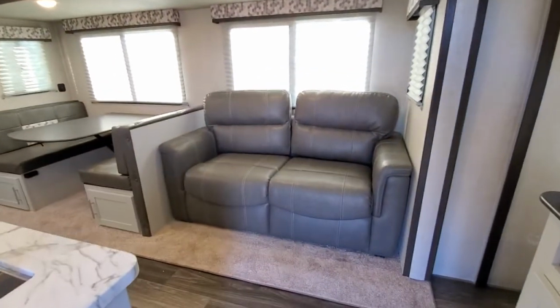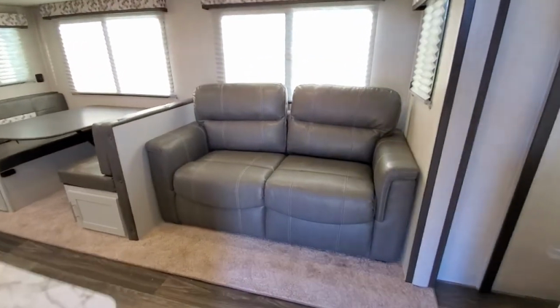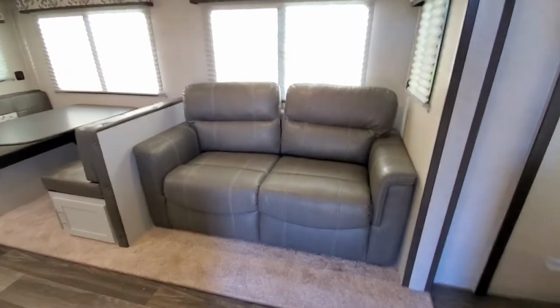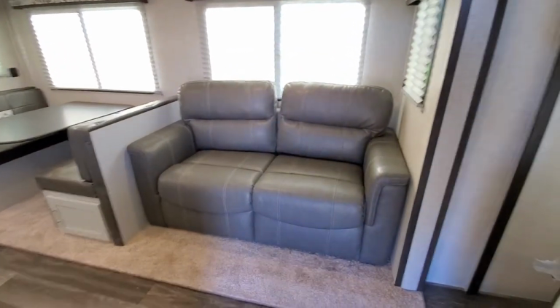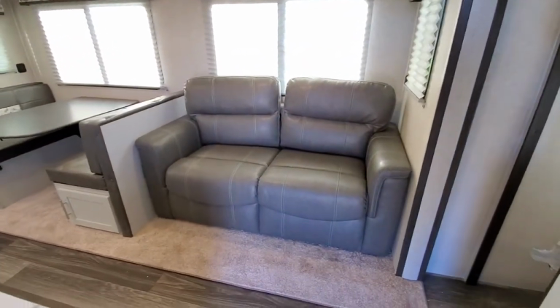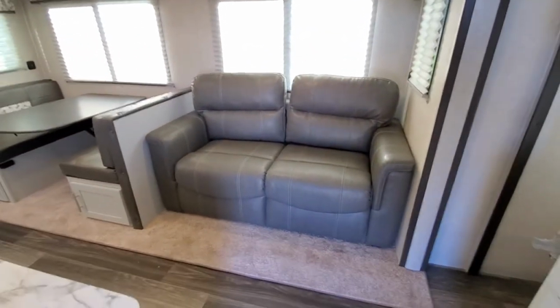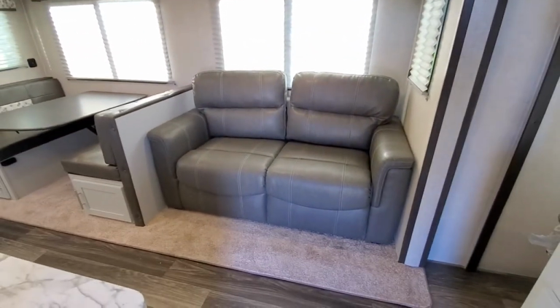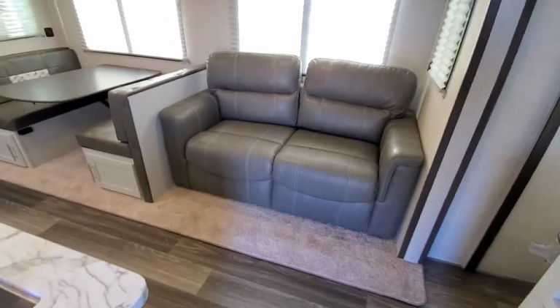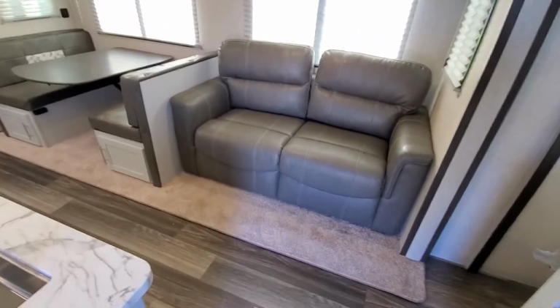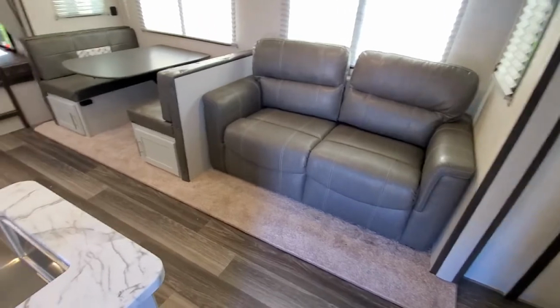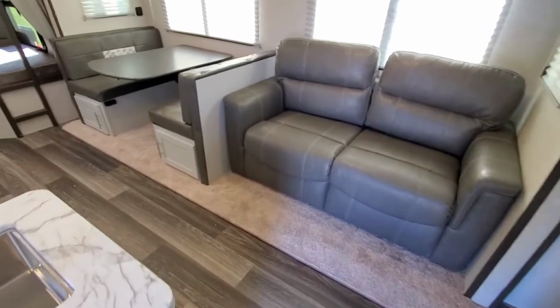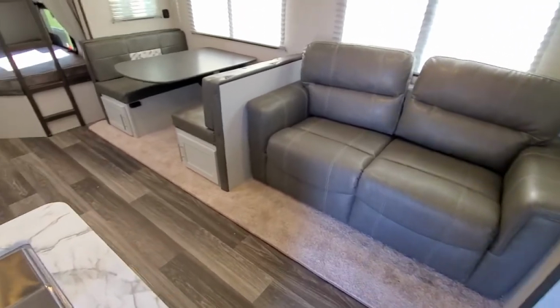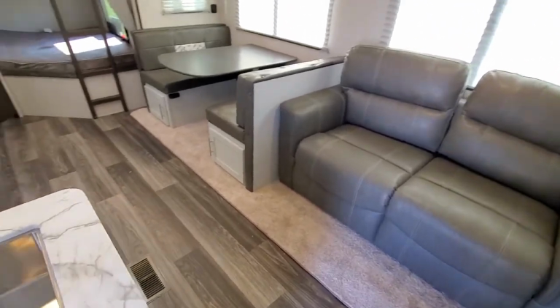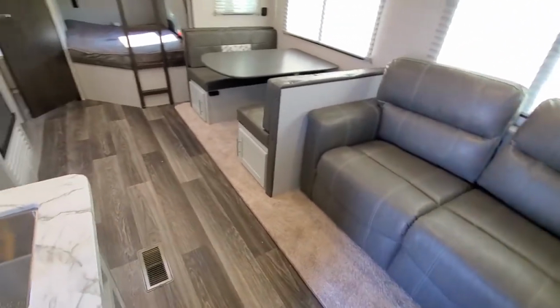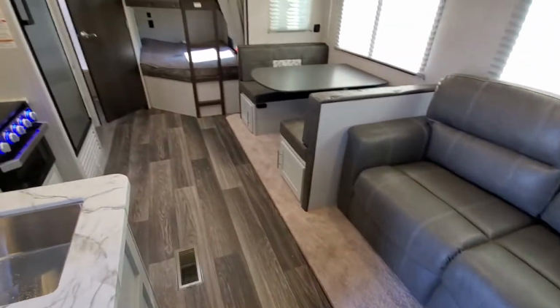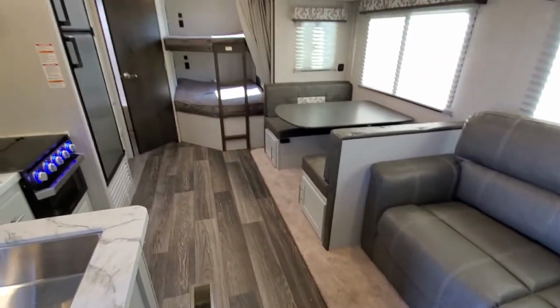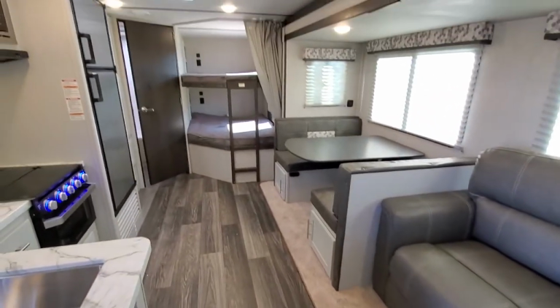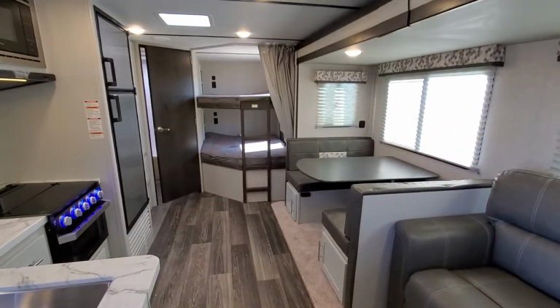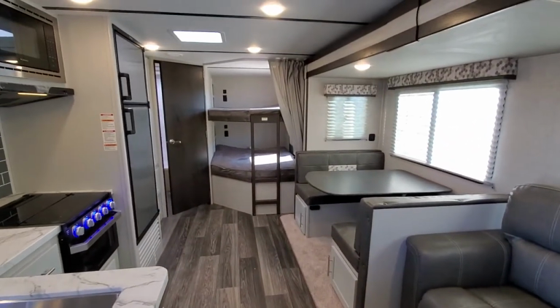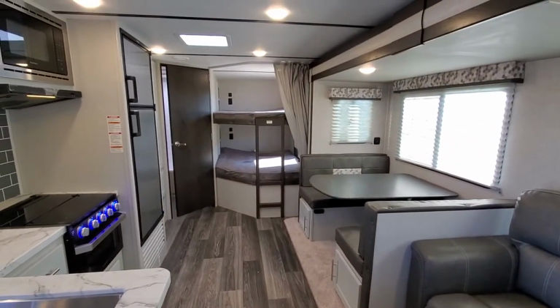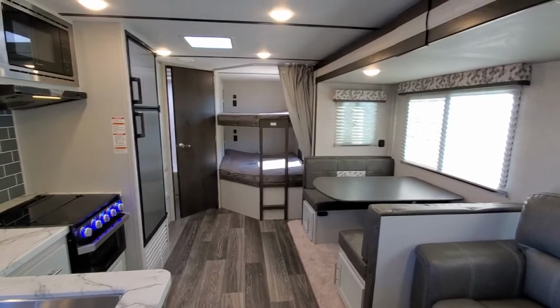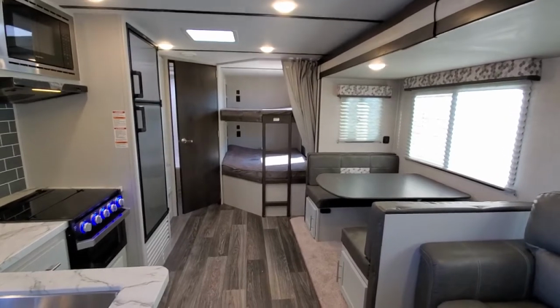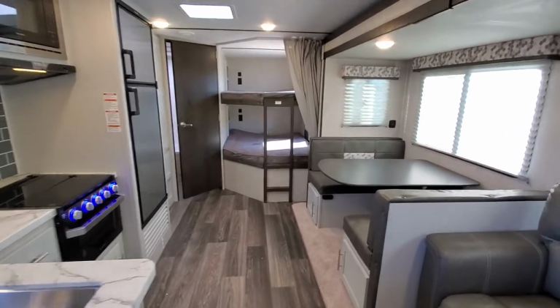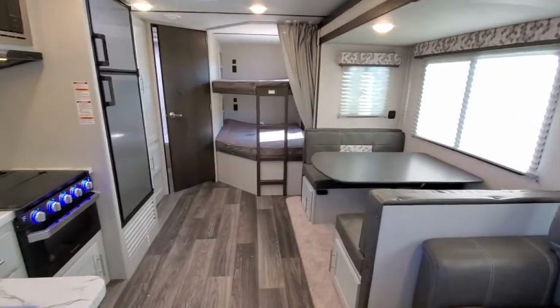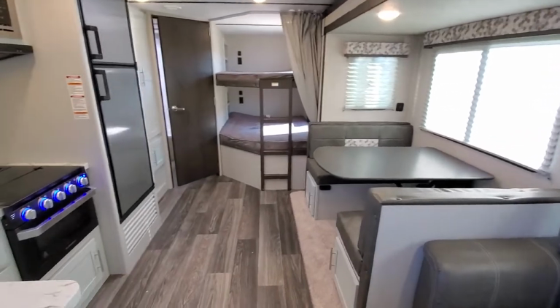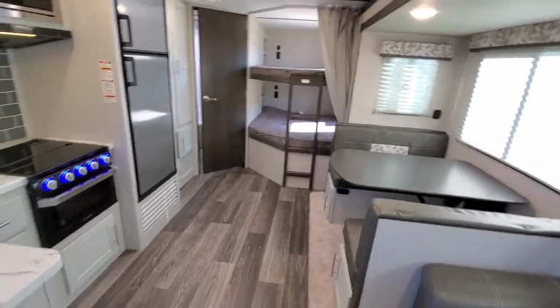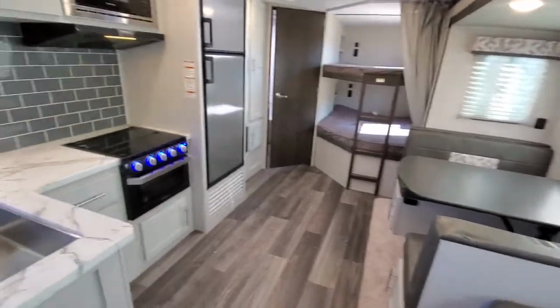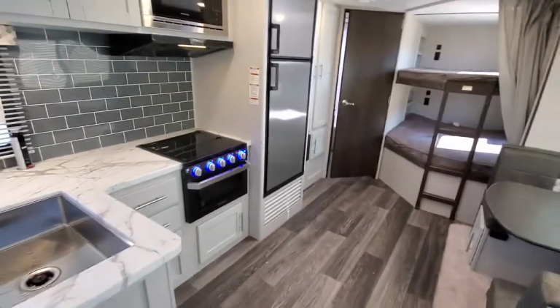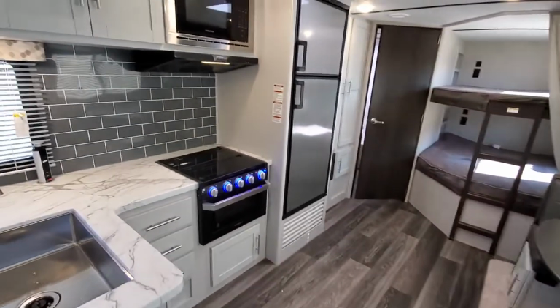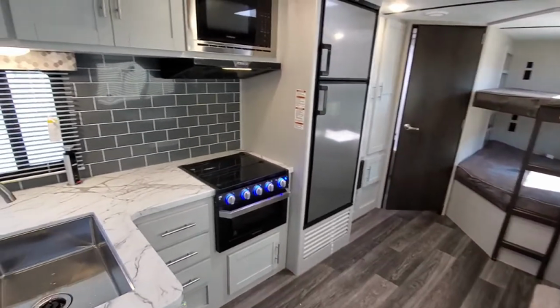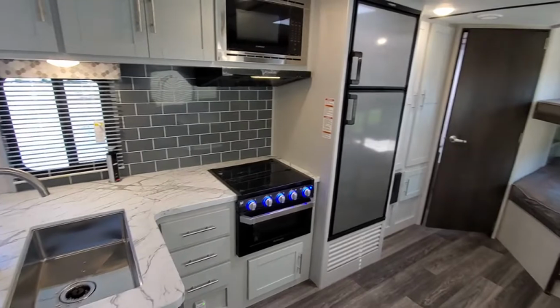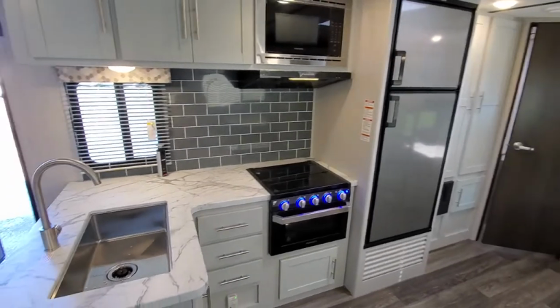This sofa is a tri-fold so it folds out into a queen size bed. There are nice double over bunks in the back corner. Check out this kitchen — isn't it beautiful?